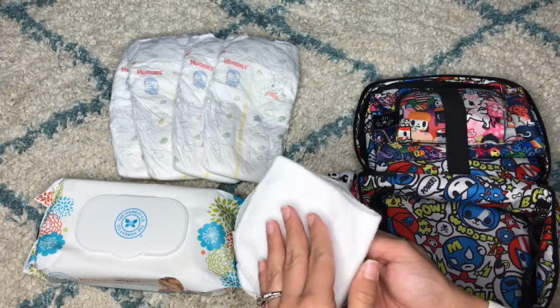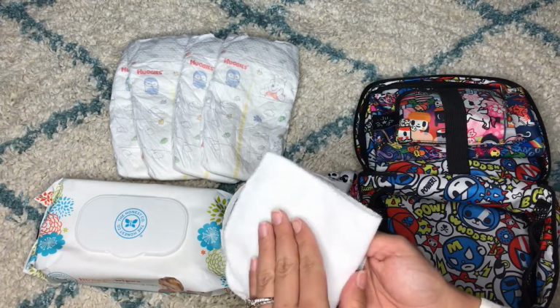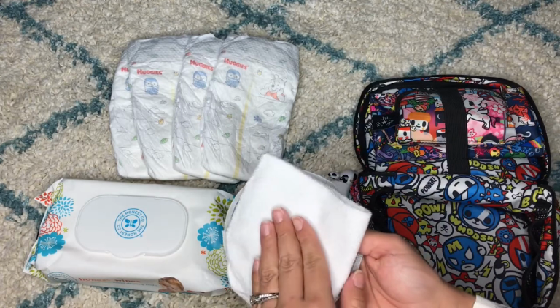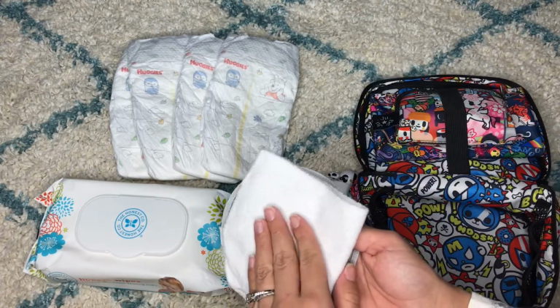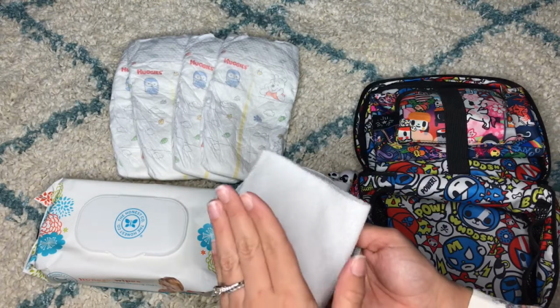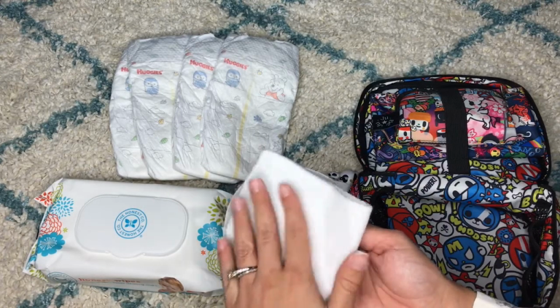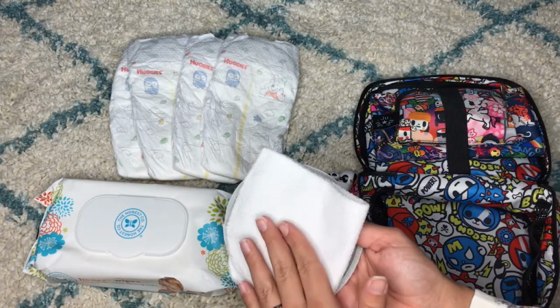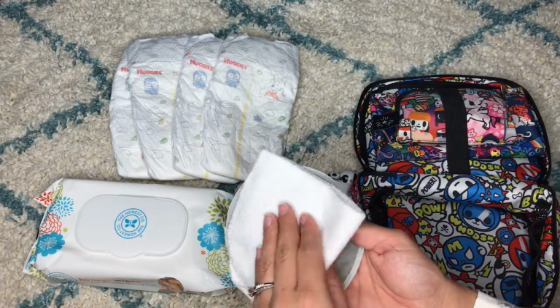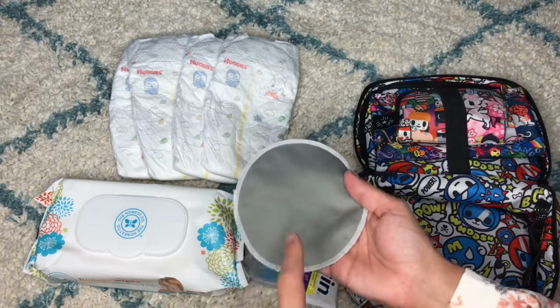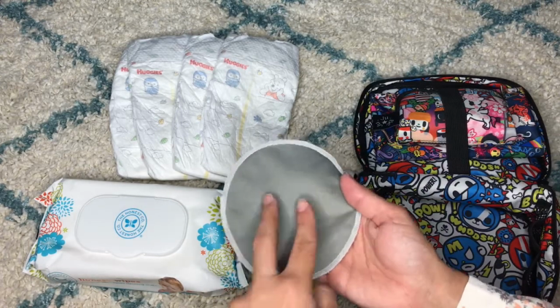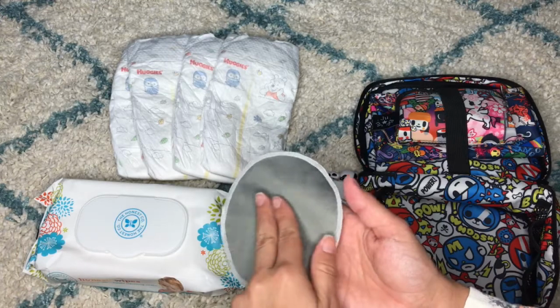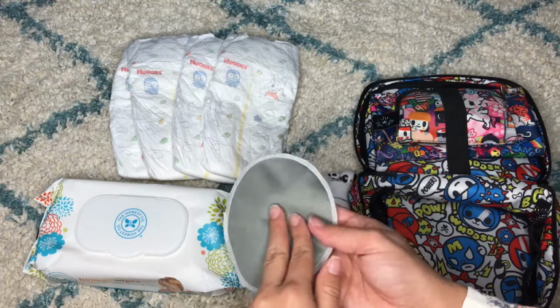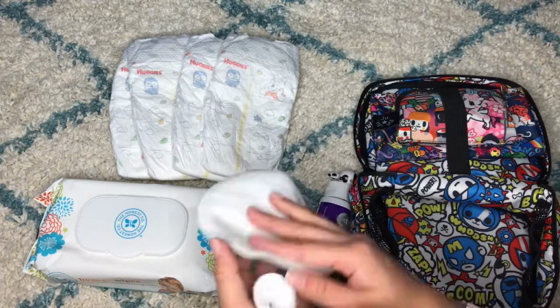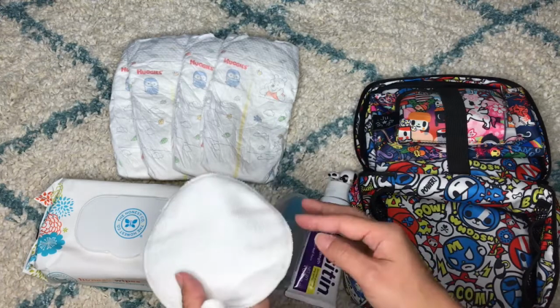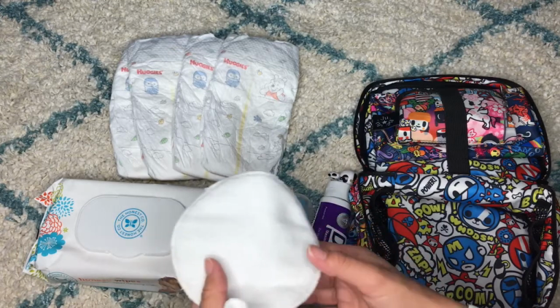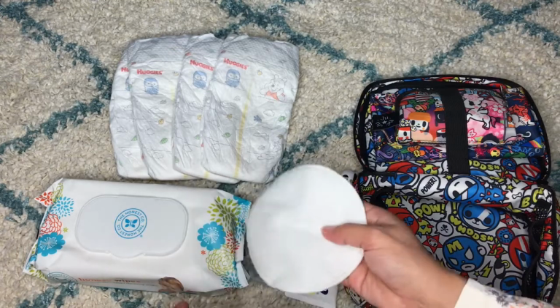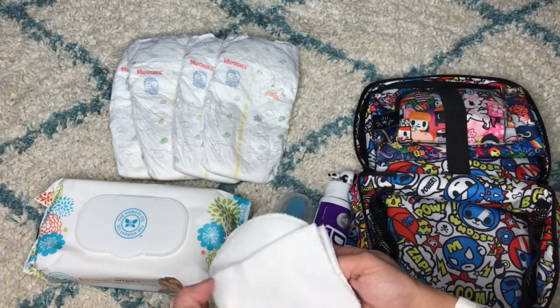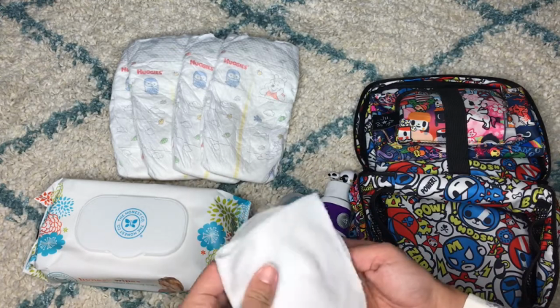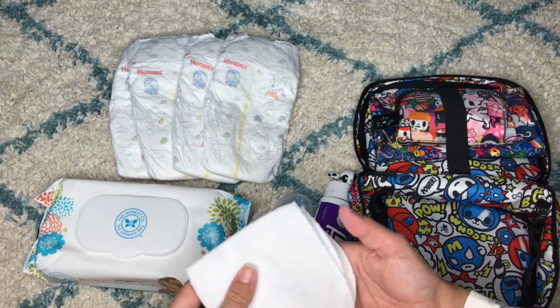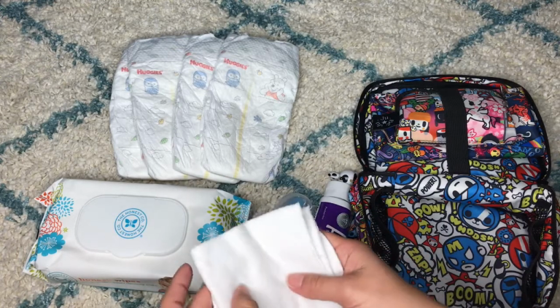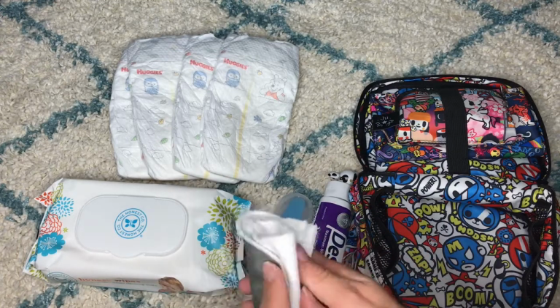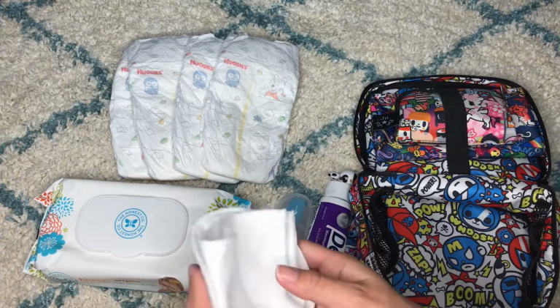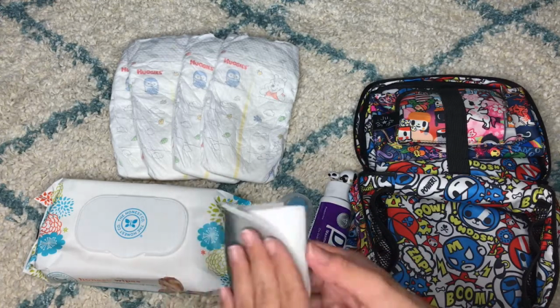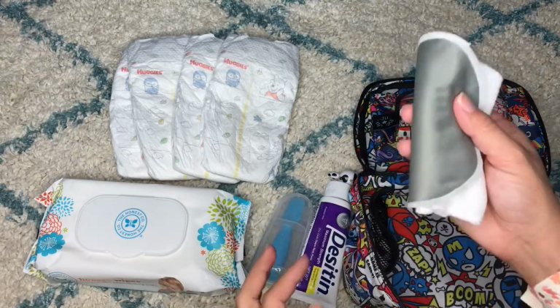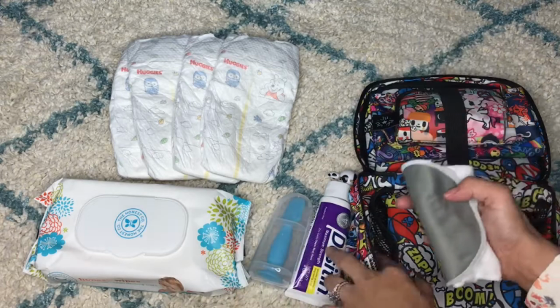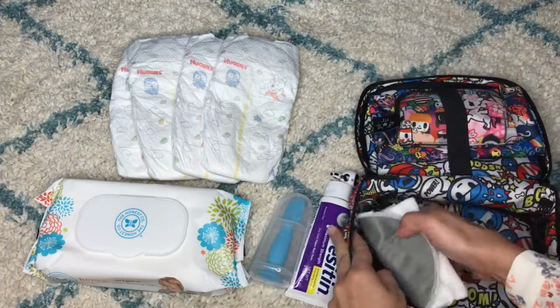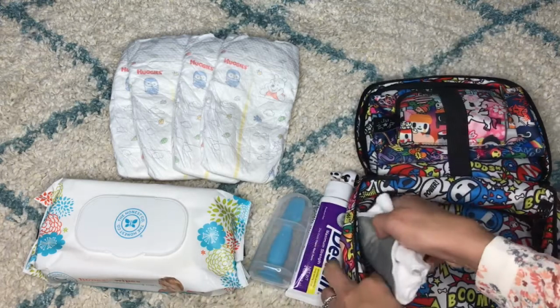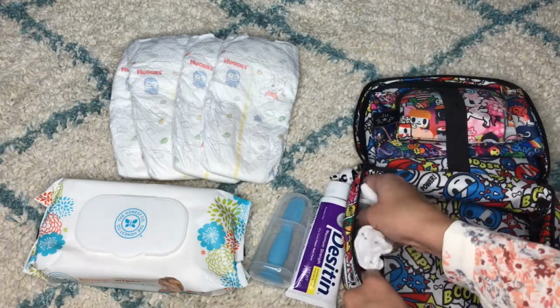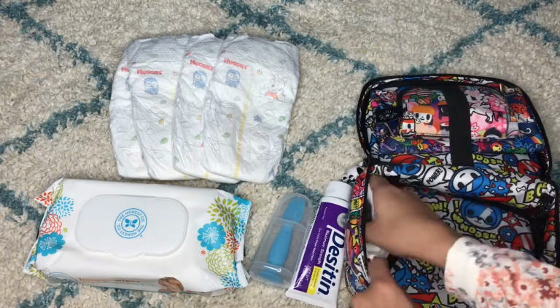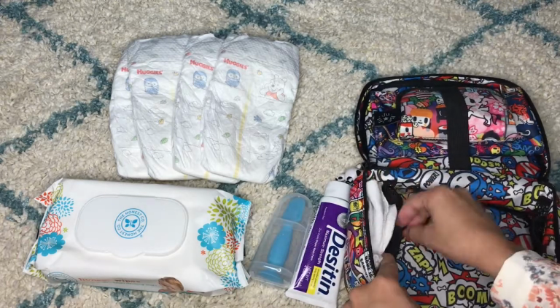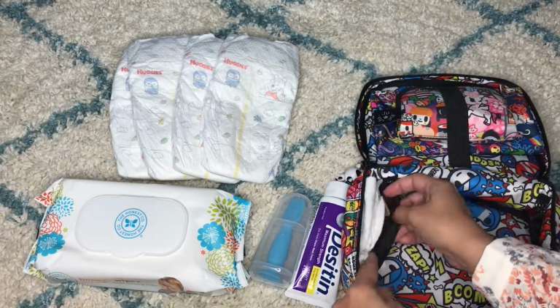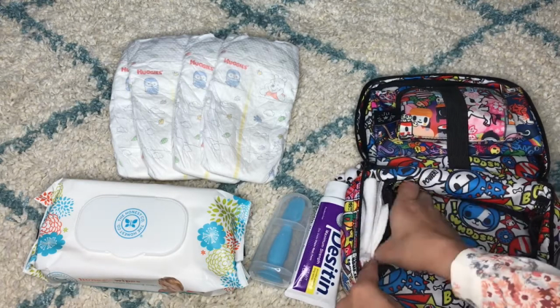When you use the towel, the top part gets wet, but with the breast pad, that part doesn't get wet, so it's much better. I keep two in case he pees on one — that way I have another one handy — and I put them right here on this side.